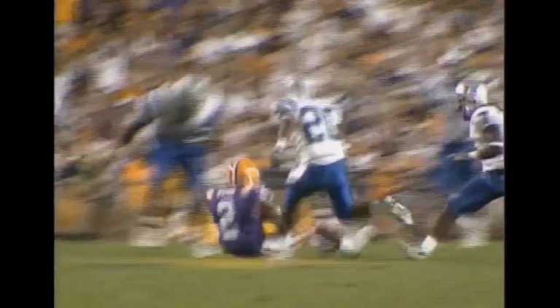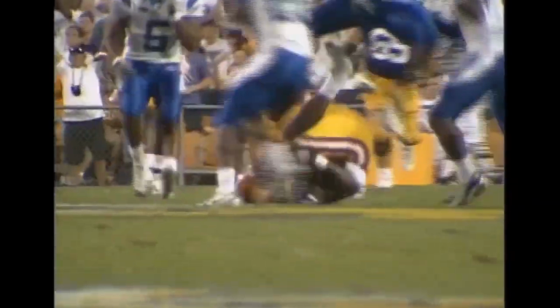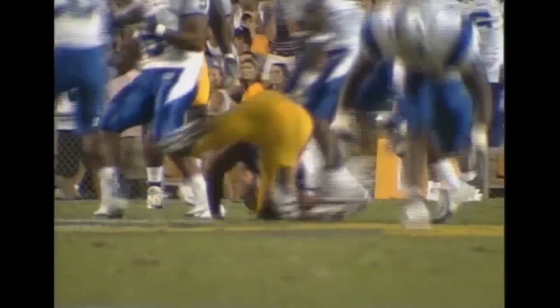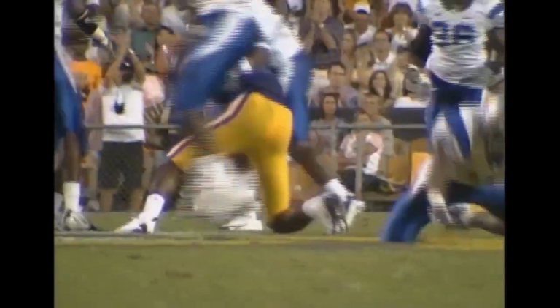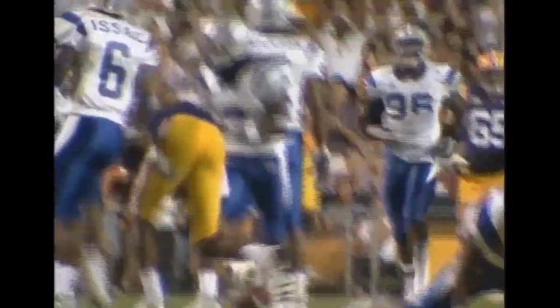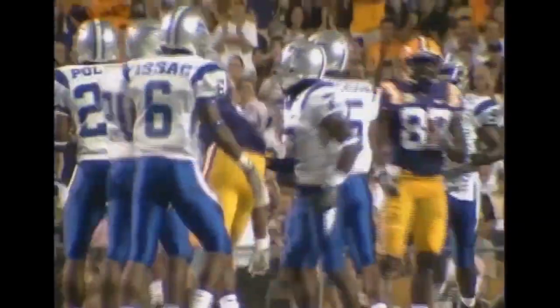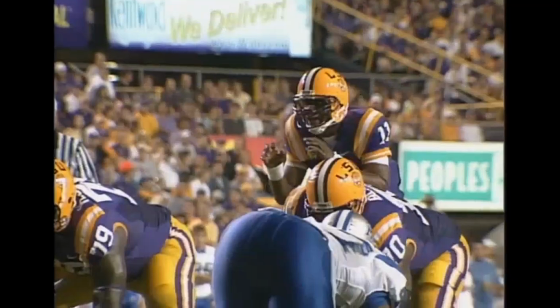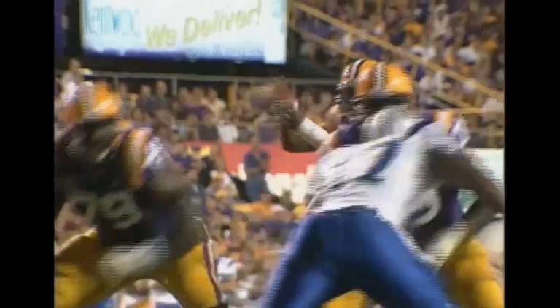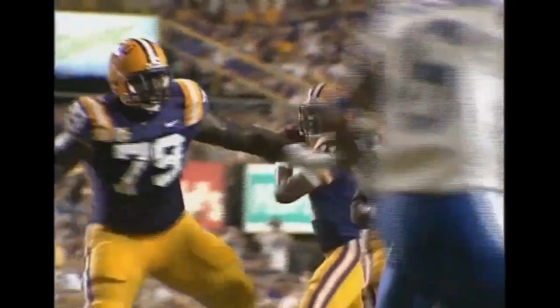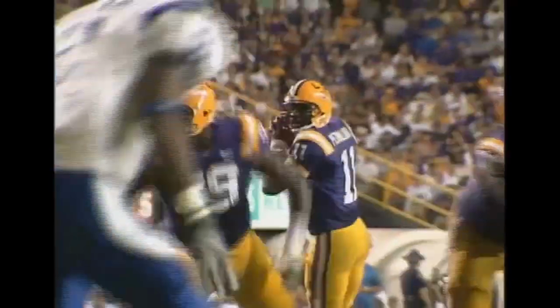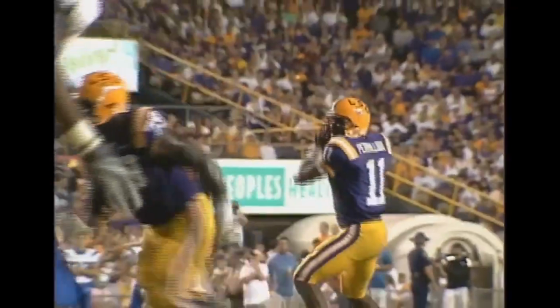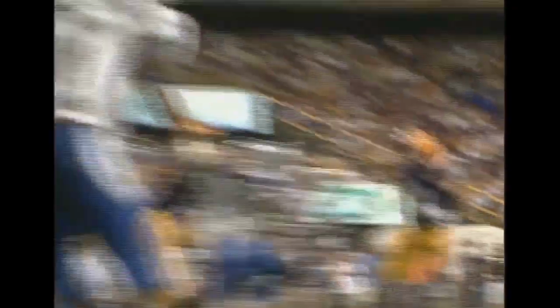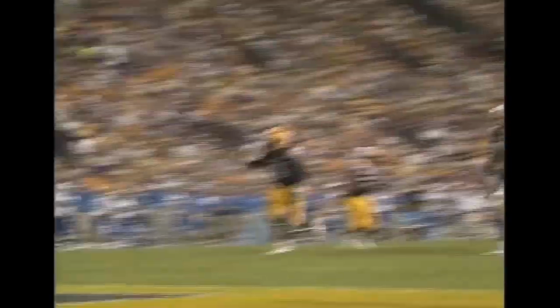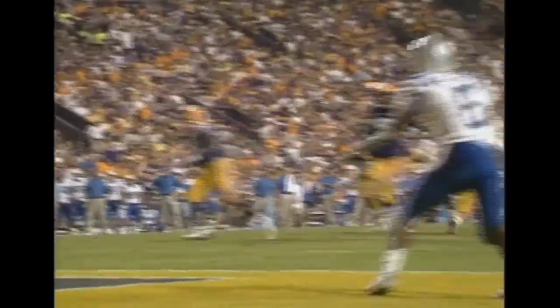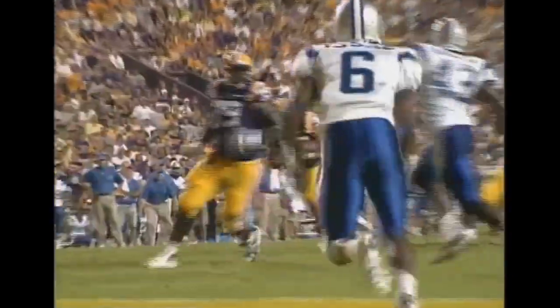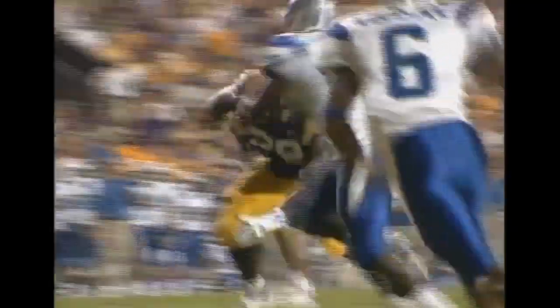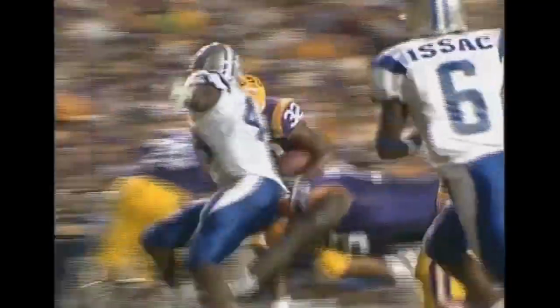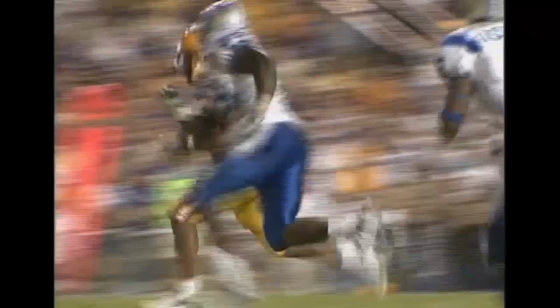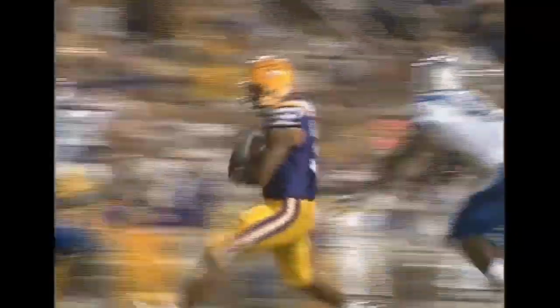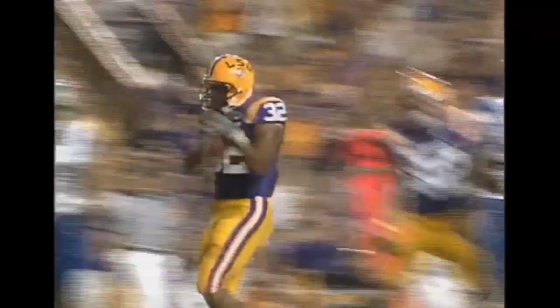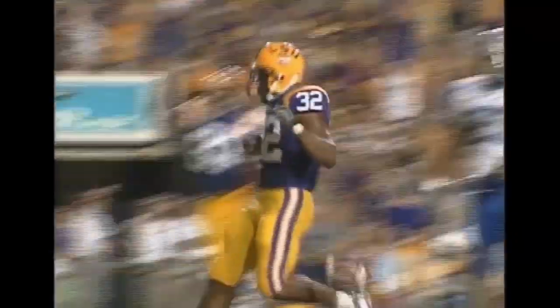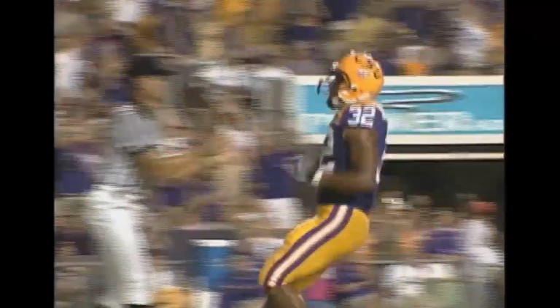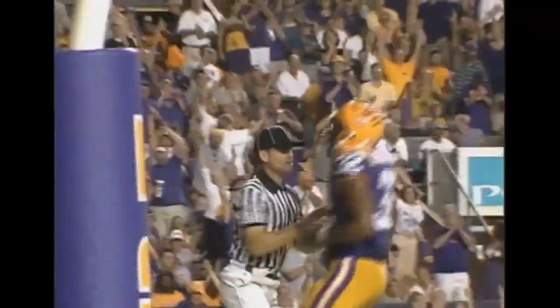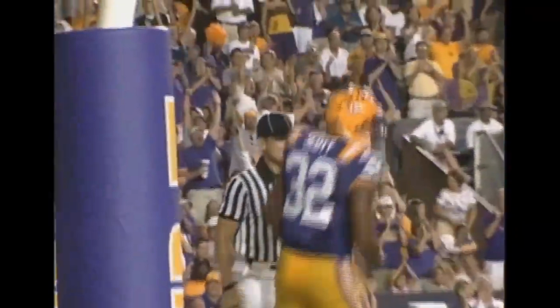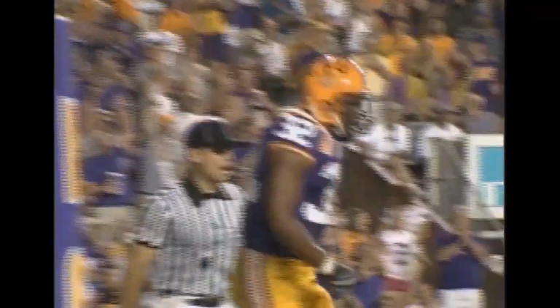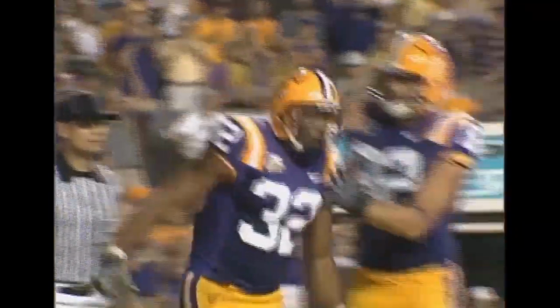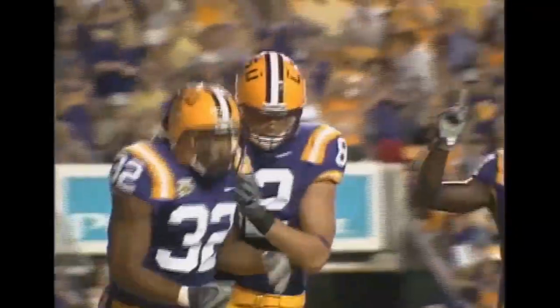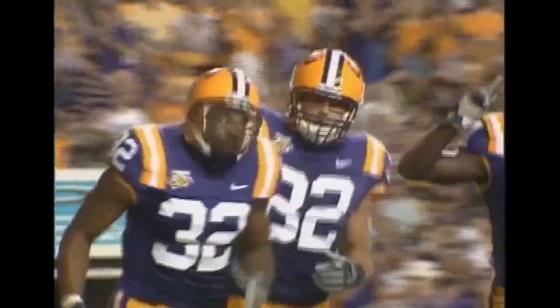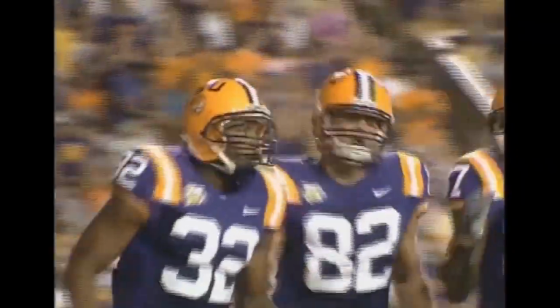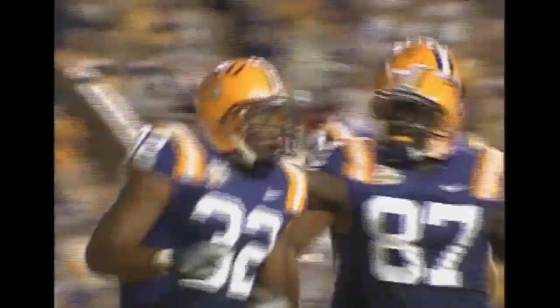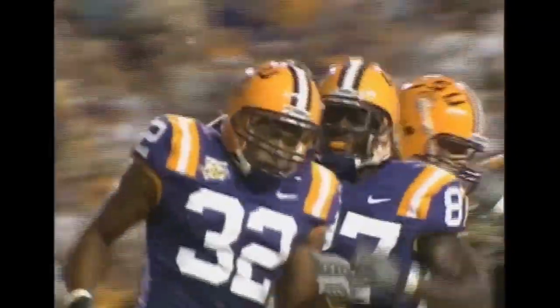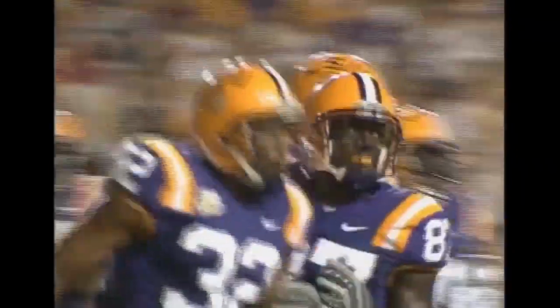First down around the 42-yard line. Paraloo has the ball, drops back — here comes the blitz, he throws, it's complete. Touchdown! Charles Scott. Great job by Paraloo reading the blitz — he saw it coming.